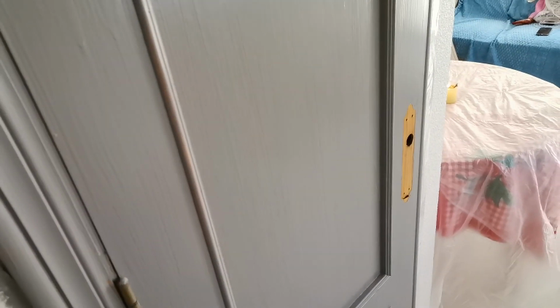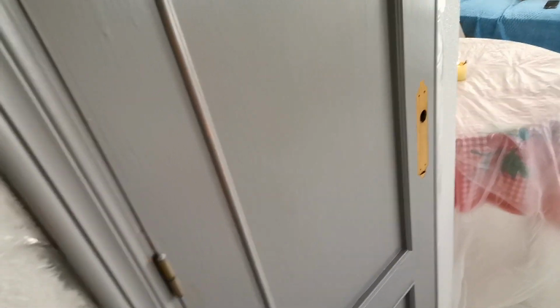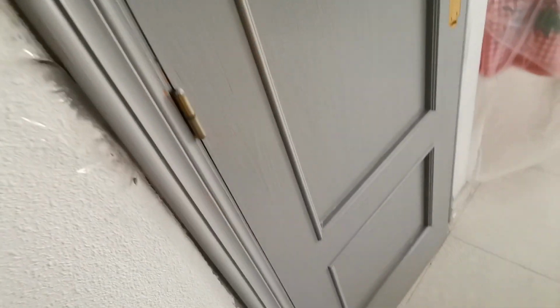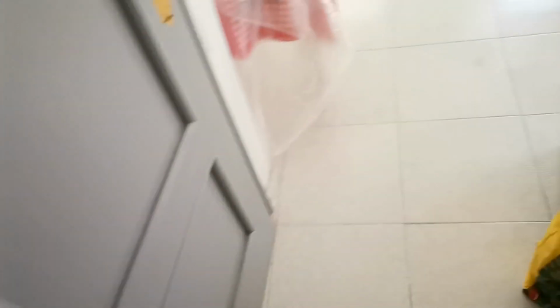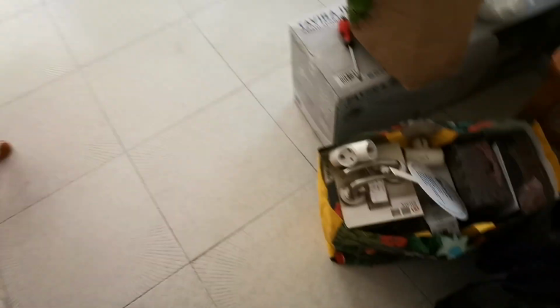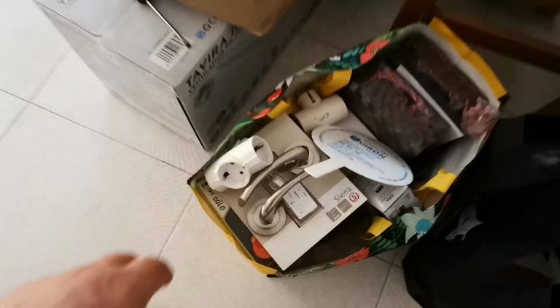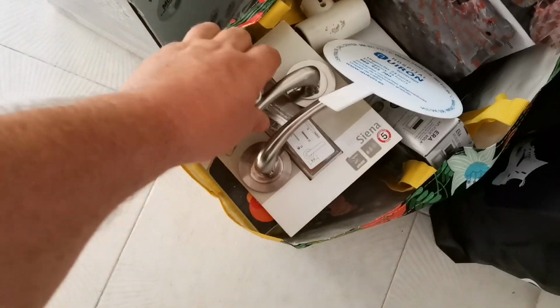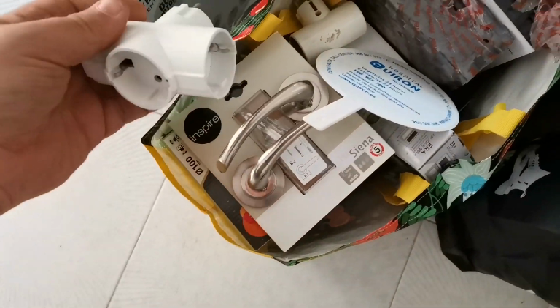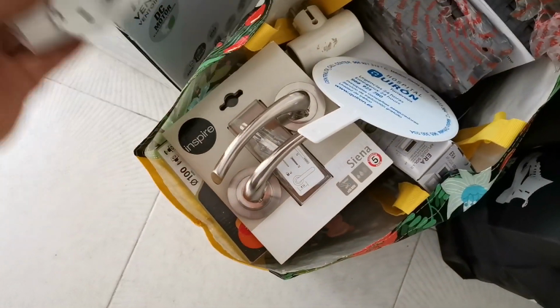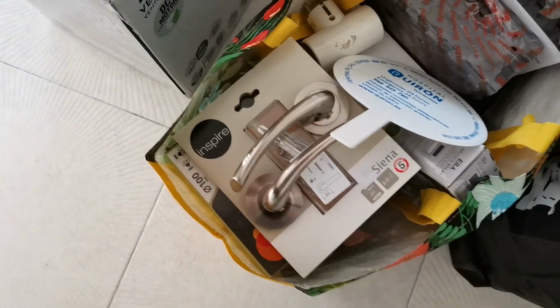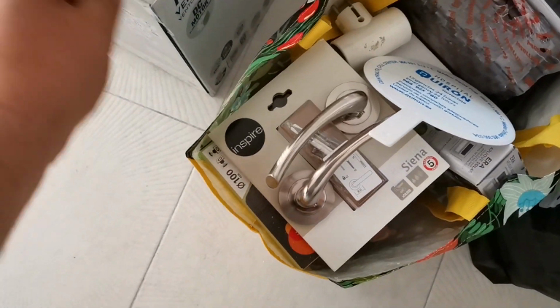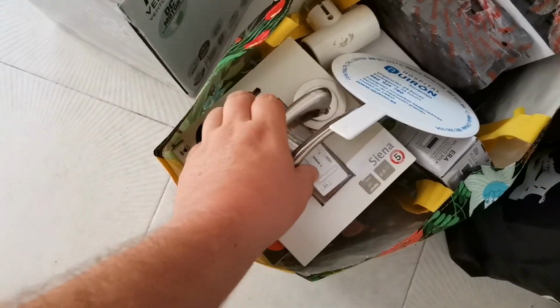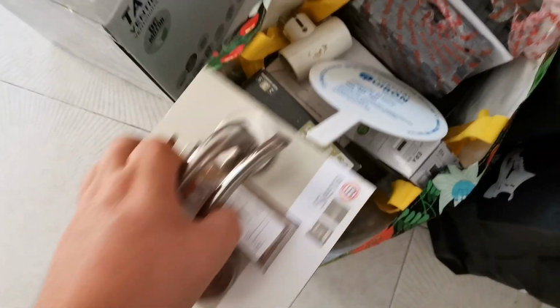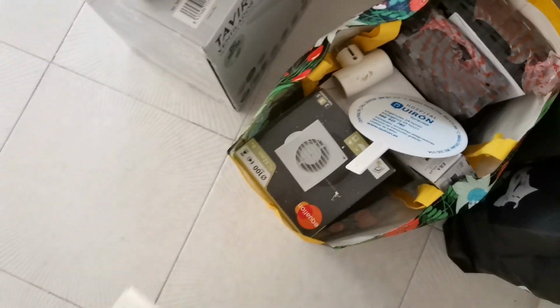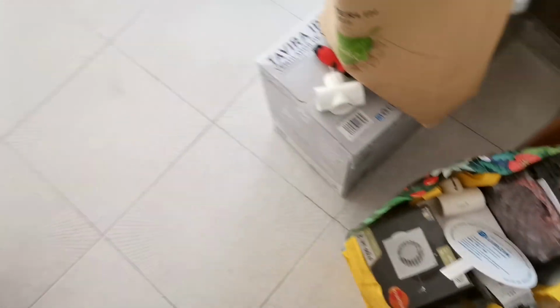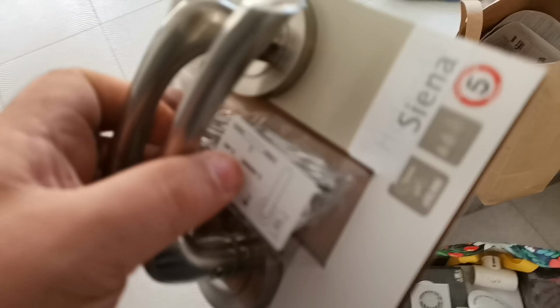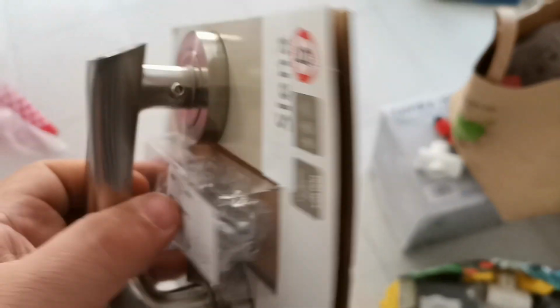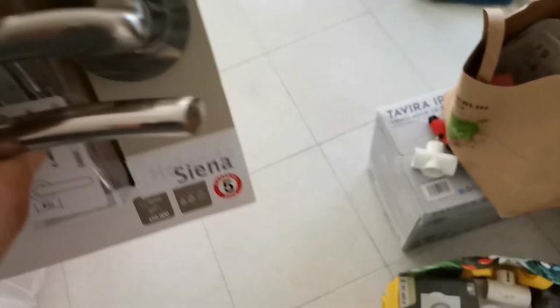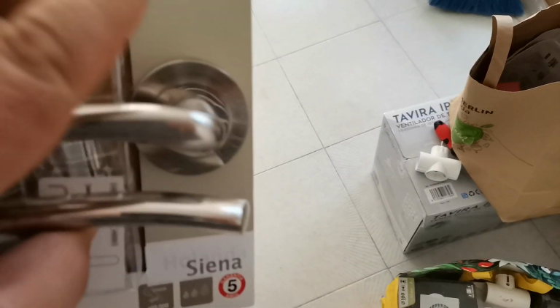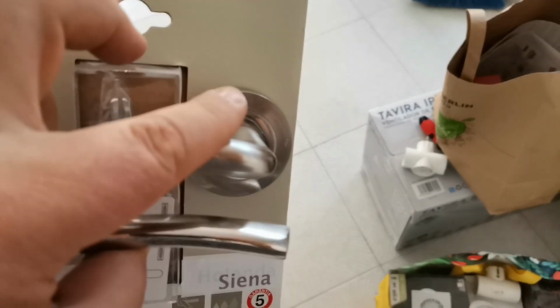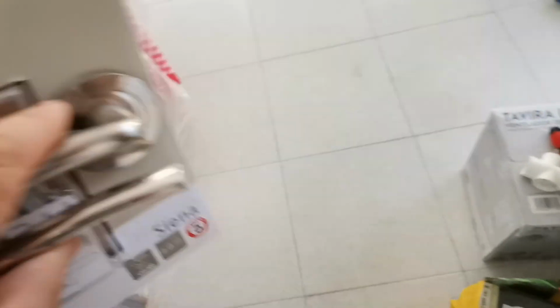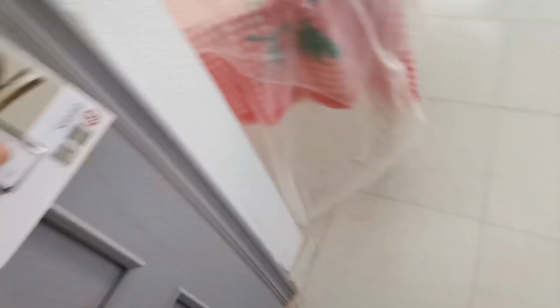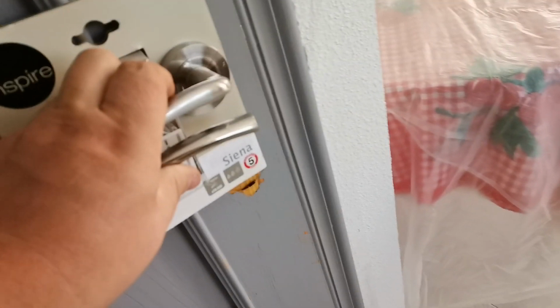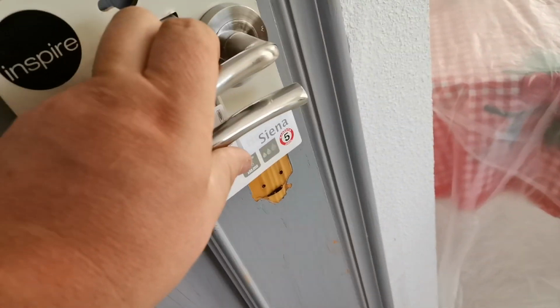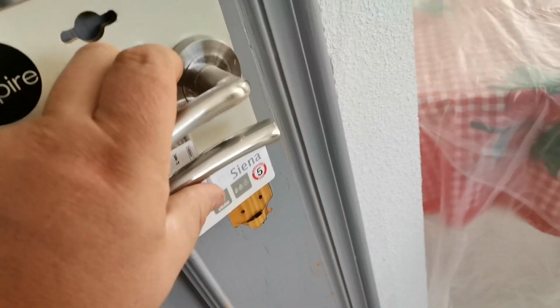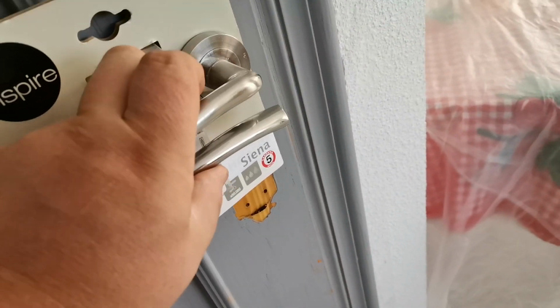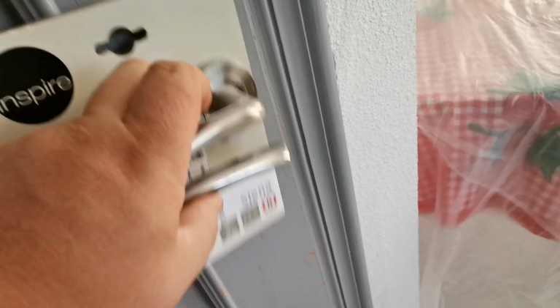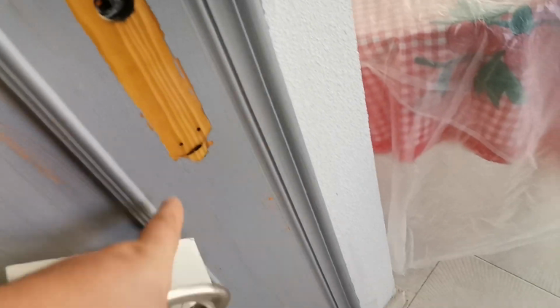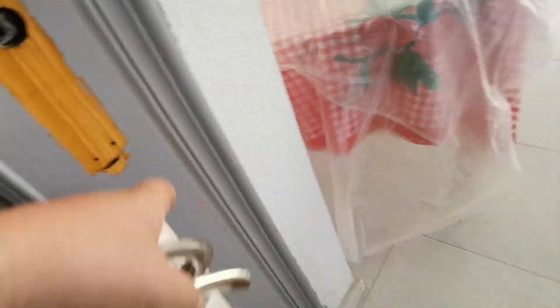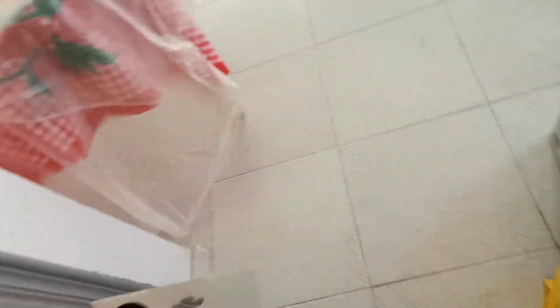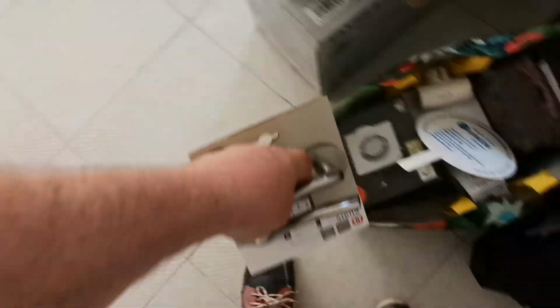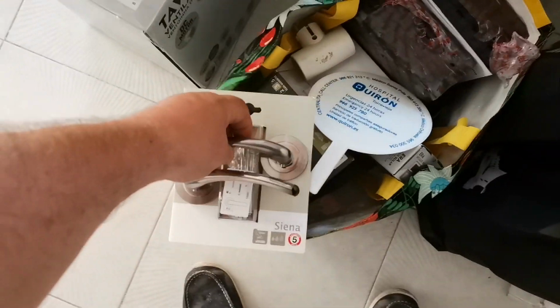Took the door handles off because we've got some nice new ones. The toilets in here didn't actually have a latch, so what we've got now is there'll be a handle, and then below it there'll be one with a little latch.